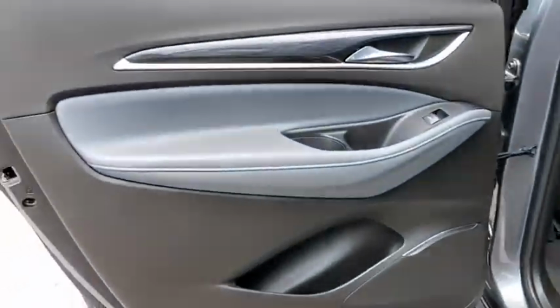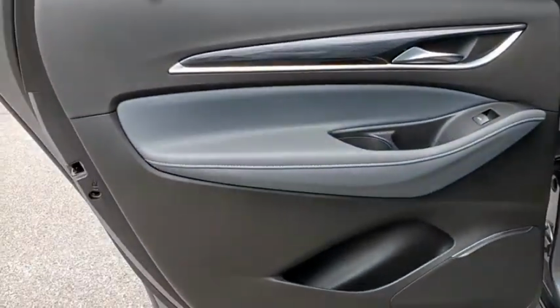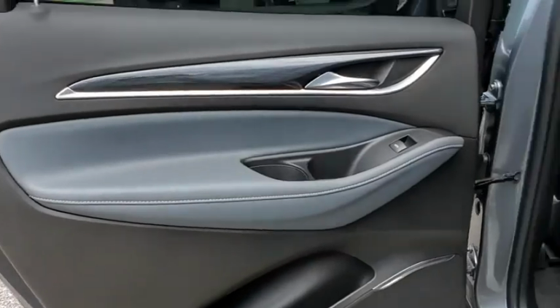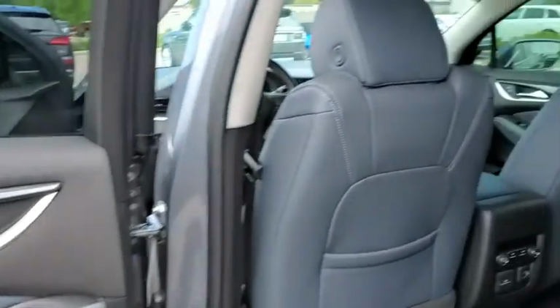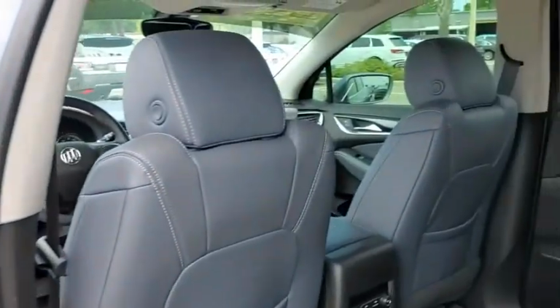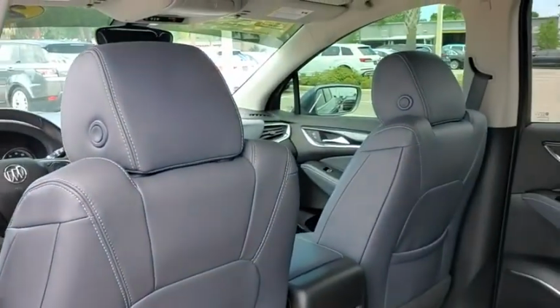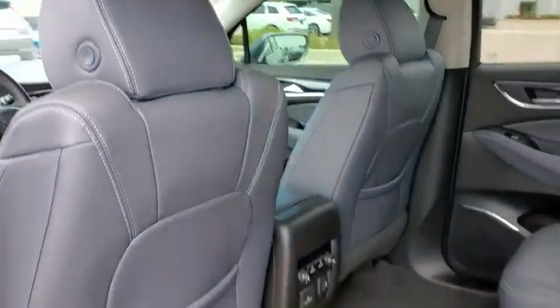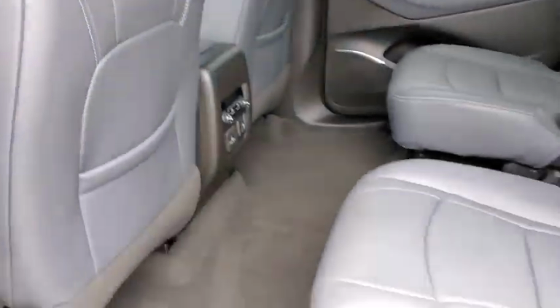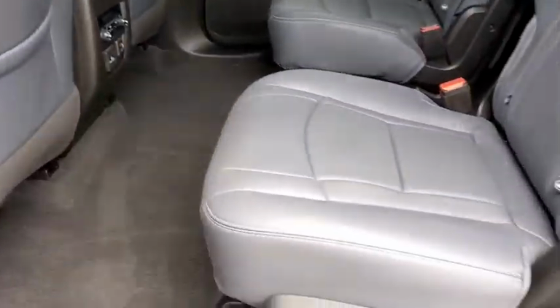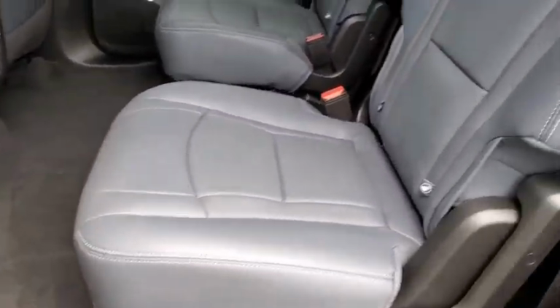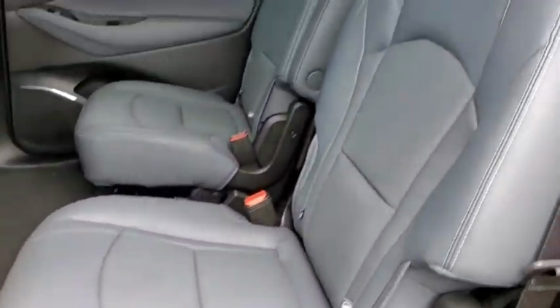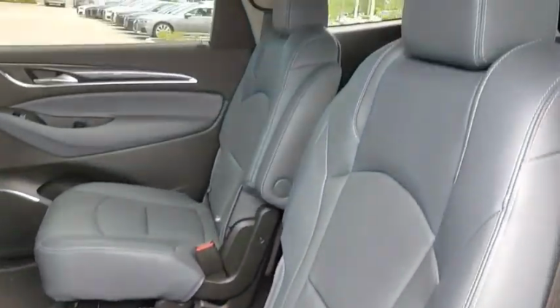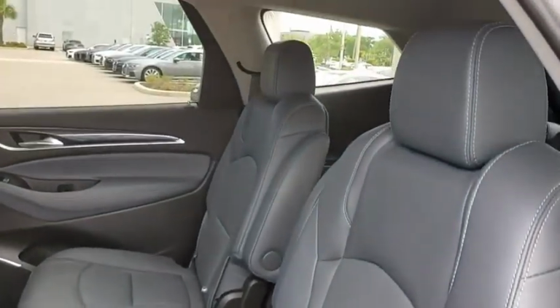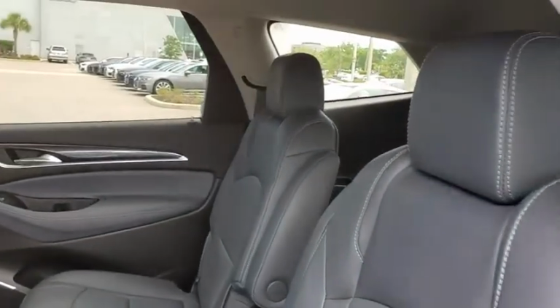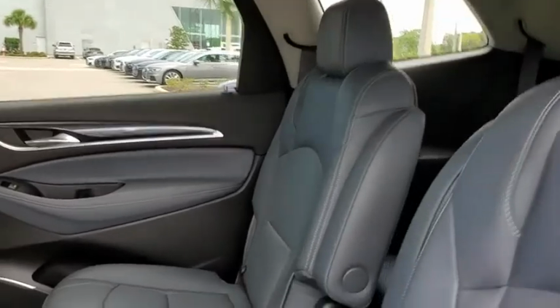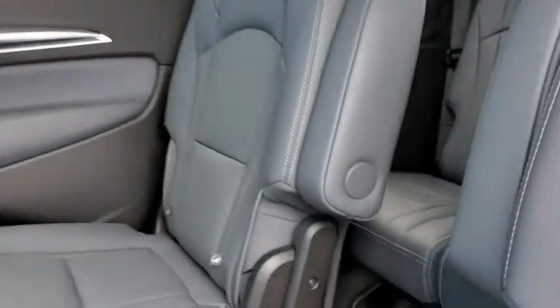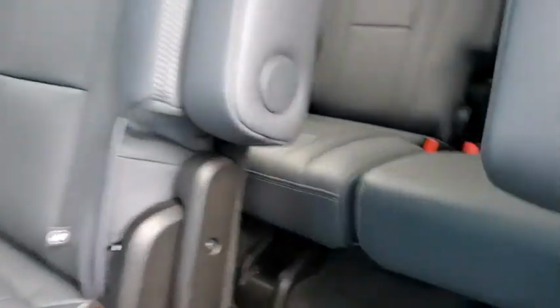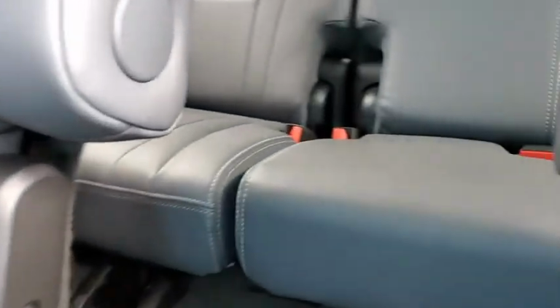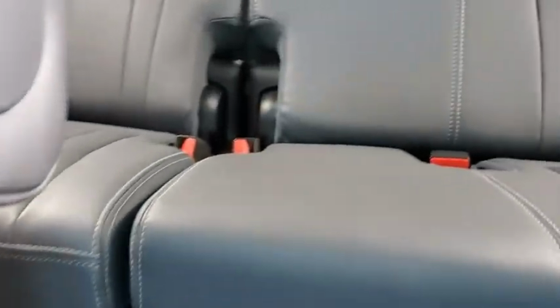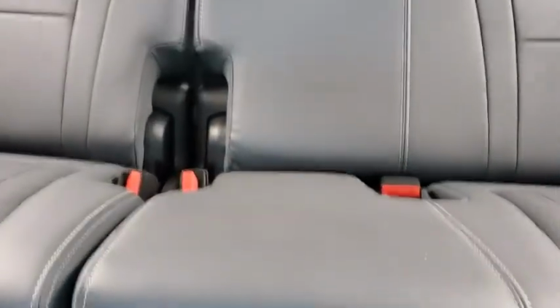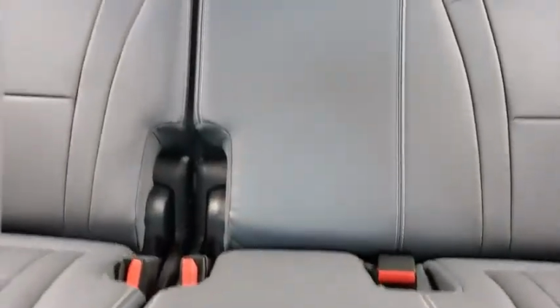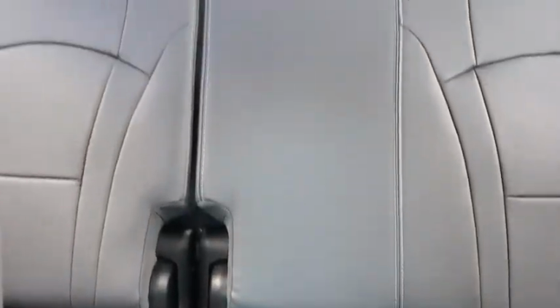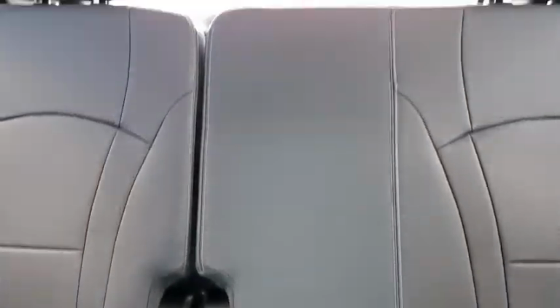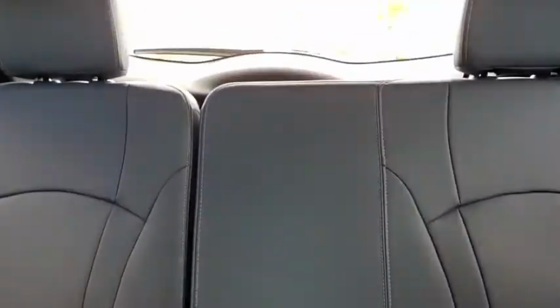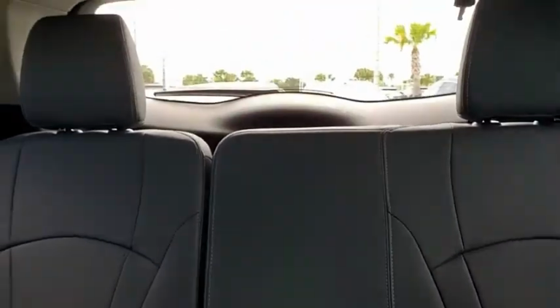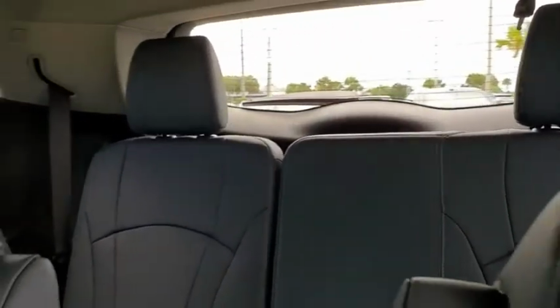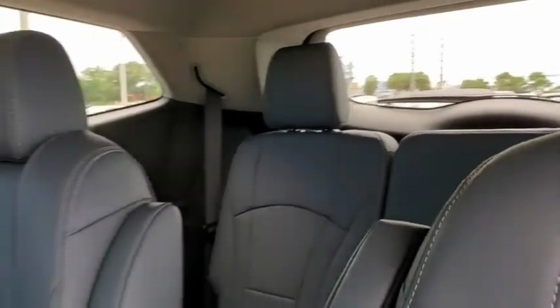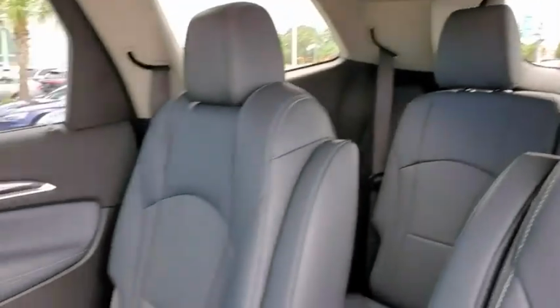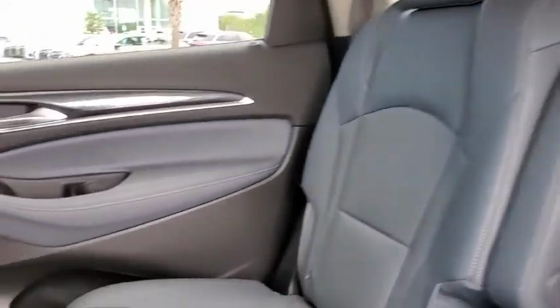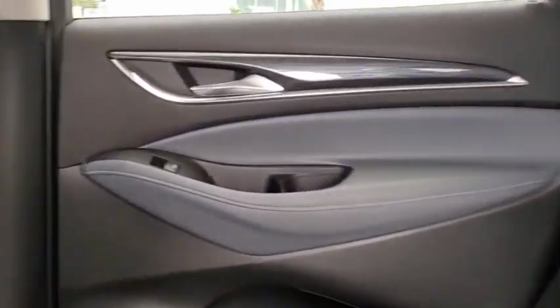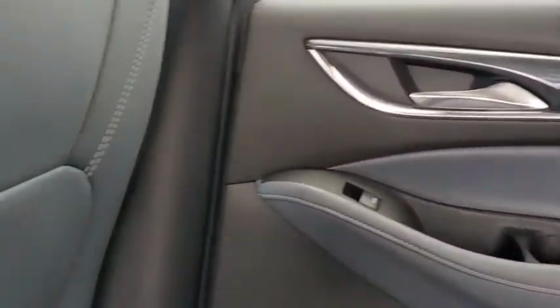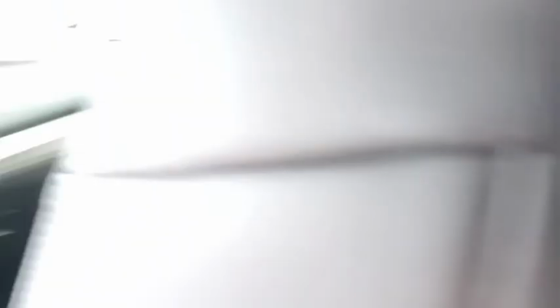Power passenger seat. Traction control. Power liftgate. Dual airbags. Leather-wrapped steering wheel. Power steering. Four-wheel disc brakes. Center armrest. Universal garage door opener. Active suspension system. Power windows.